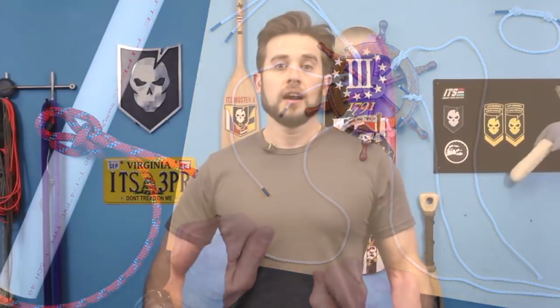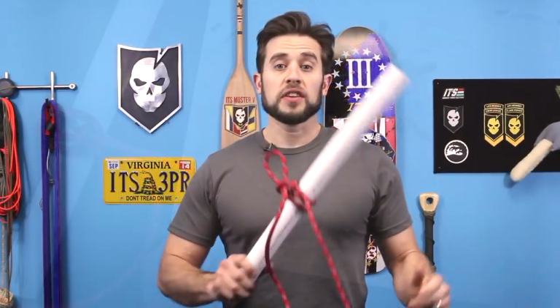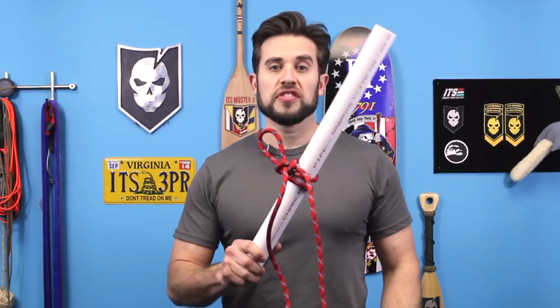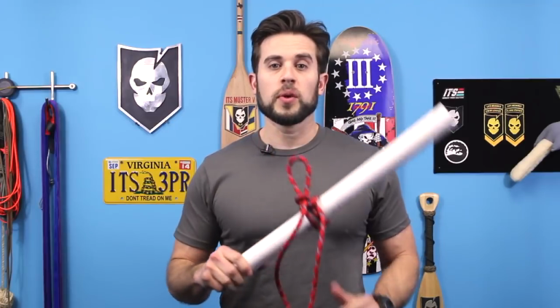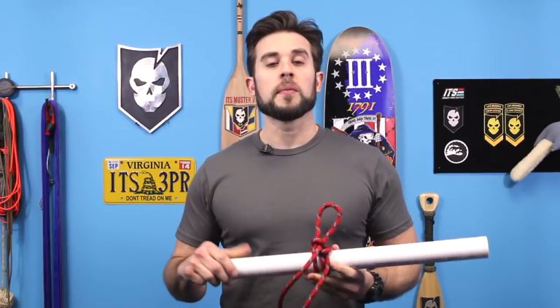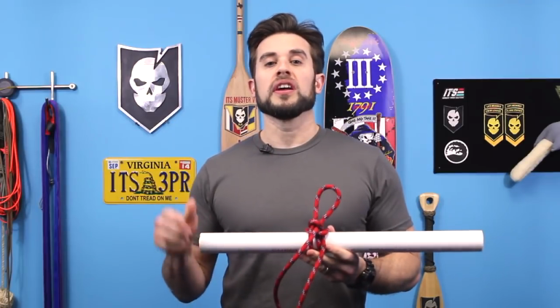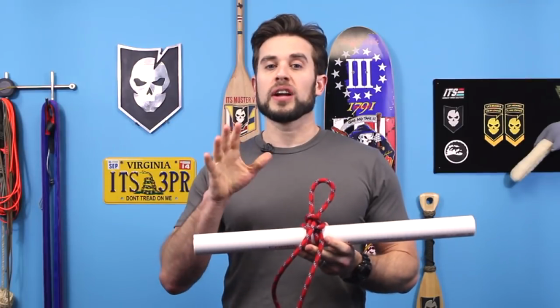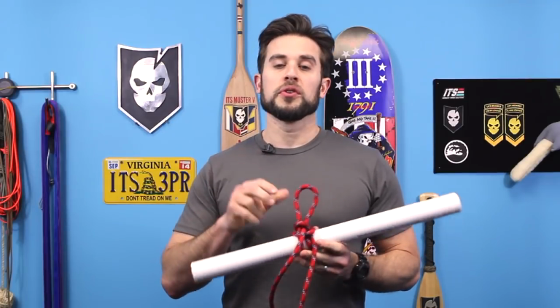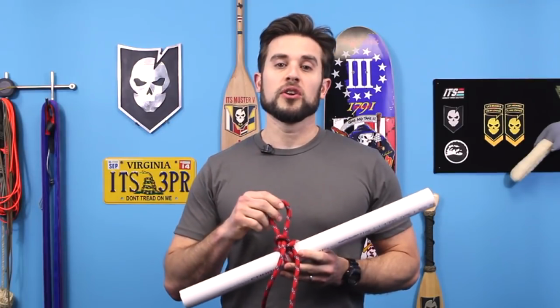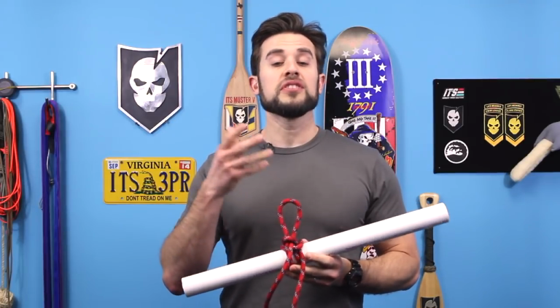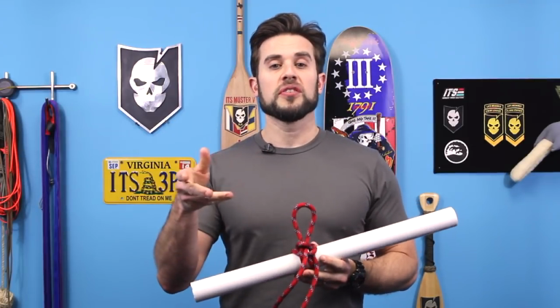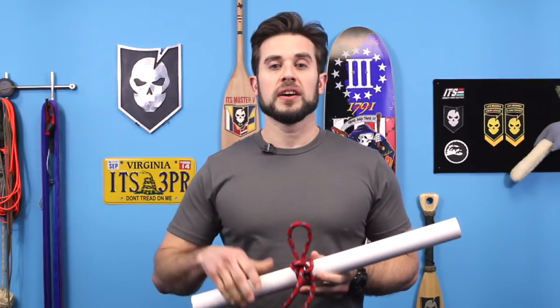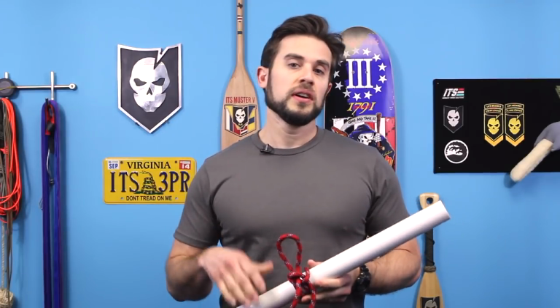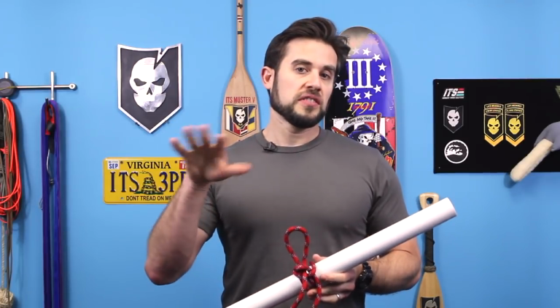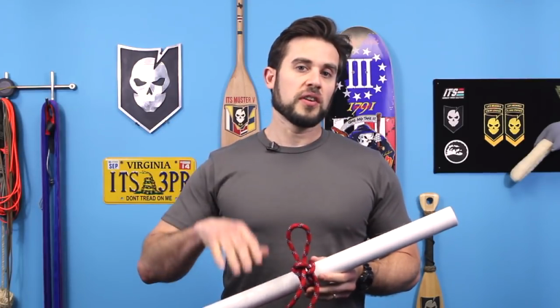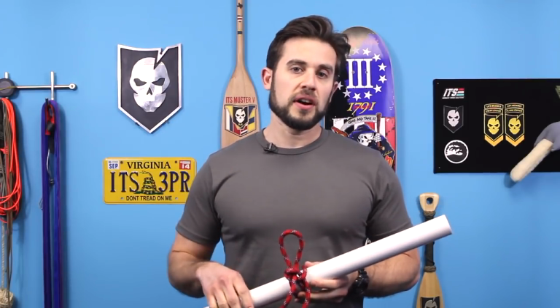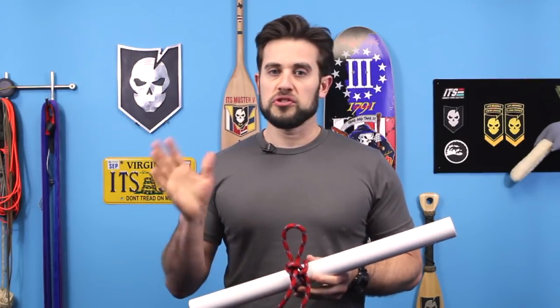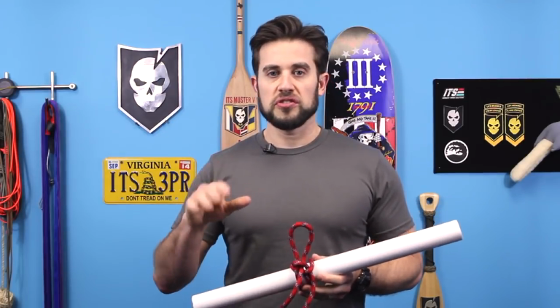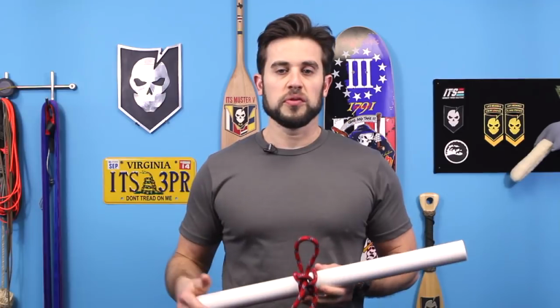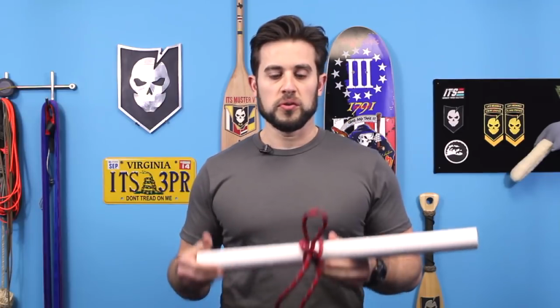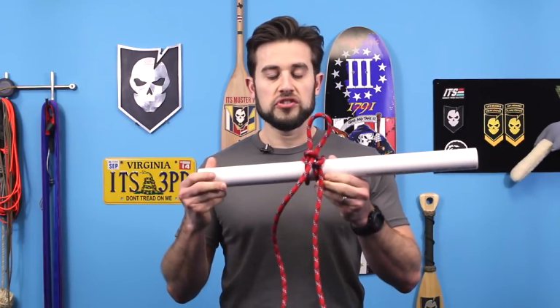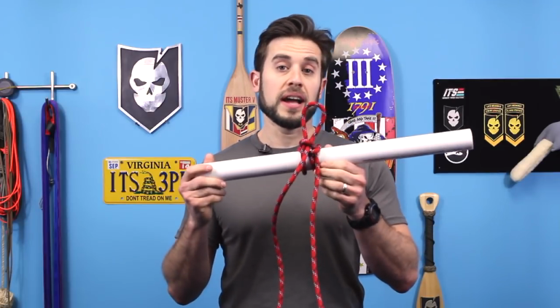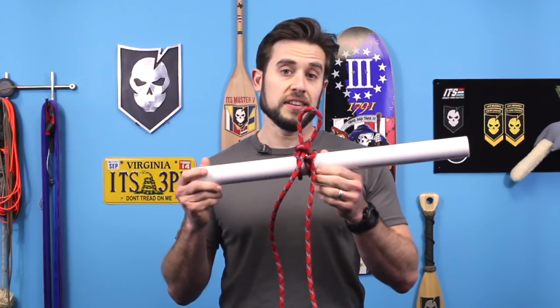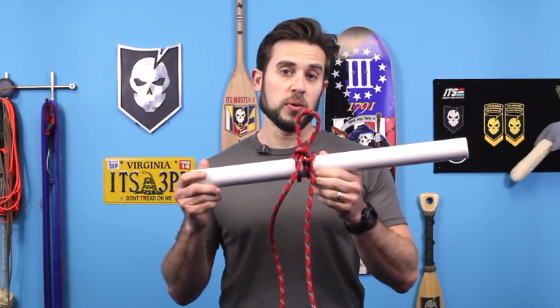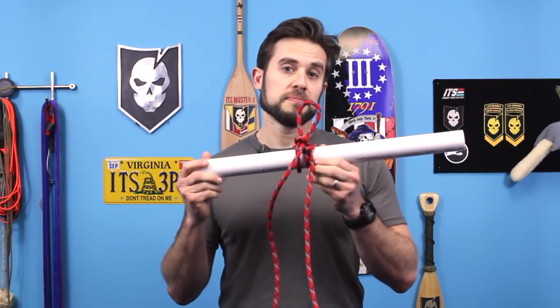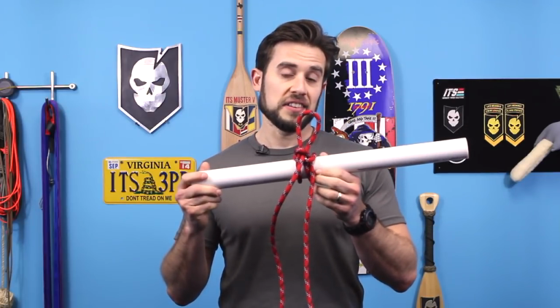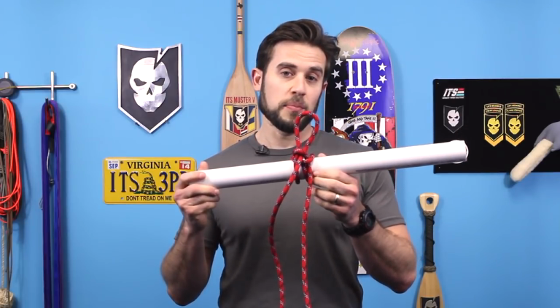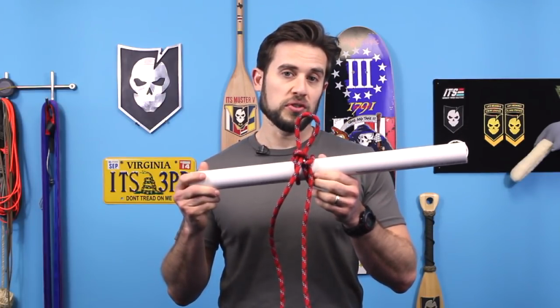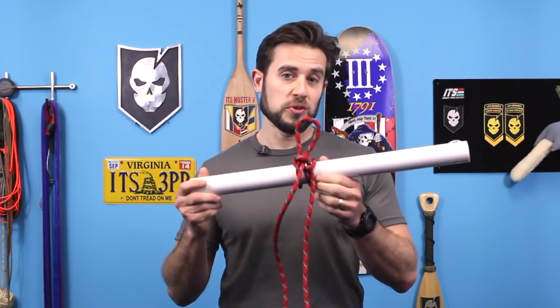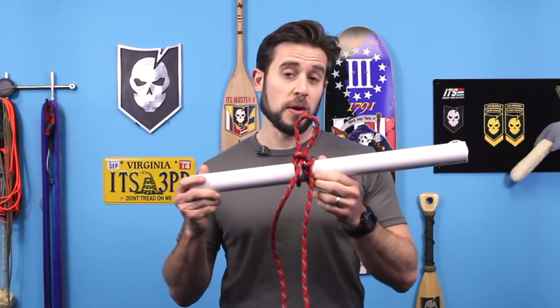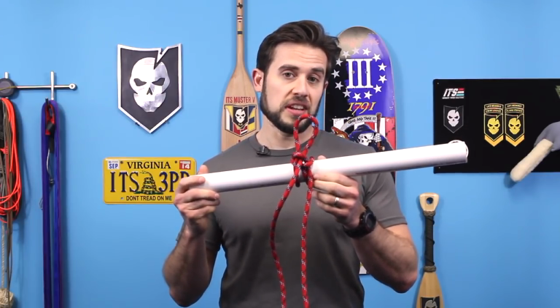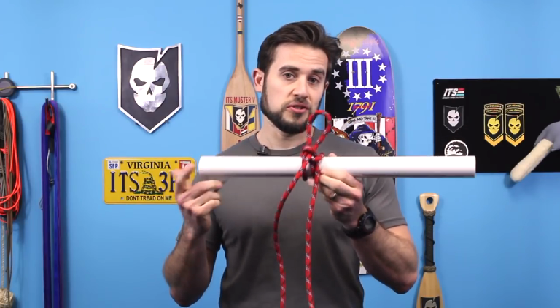Thanks for watching Knot of the Week. Remember, if you like what we're doing here, please share the video — send it to grandma. You know she shares stuff with you, and she might need to know how to tie up a horse when she's robbing a stagecoach.